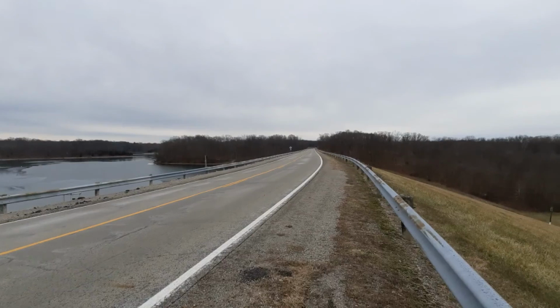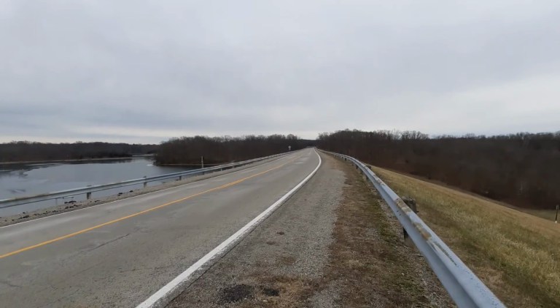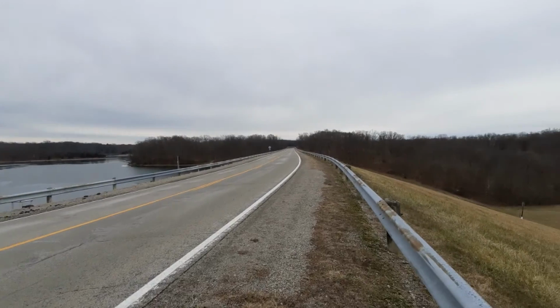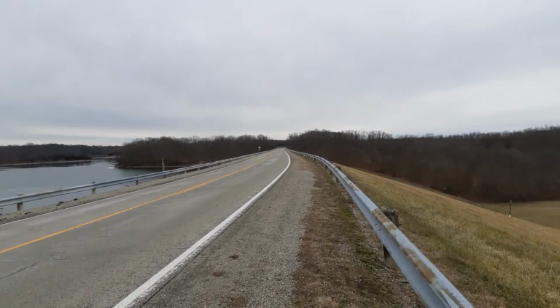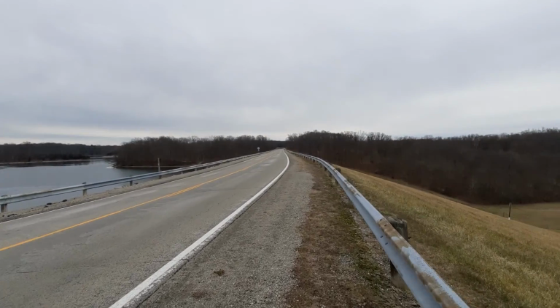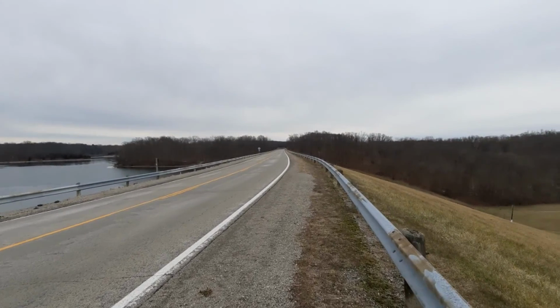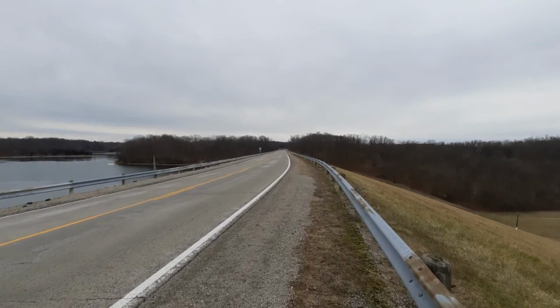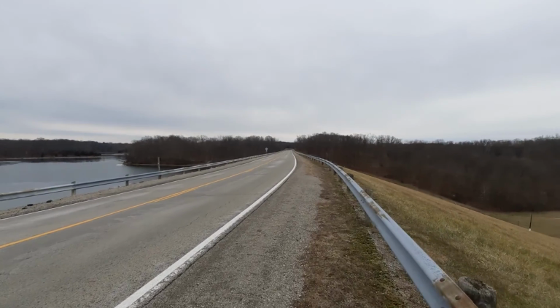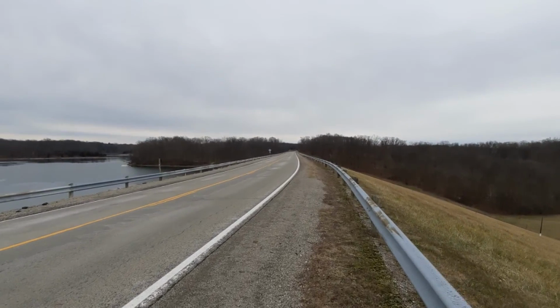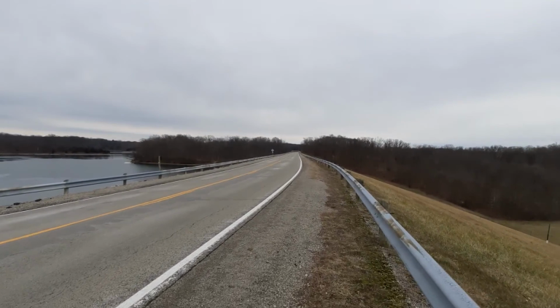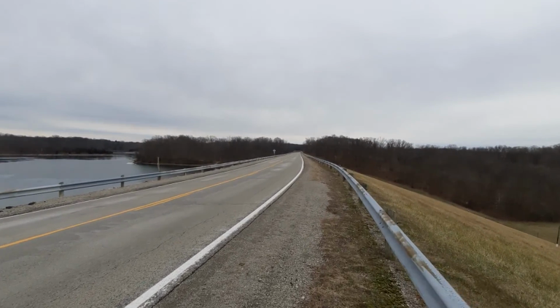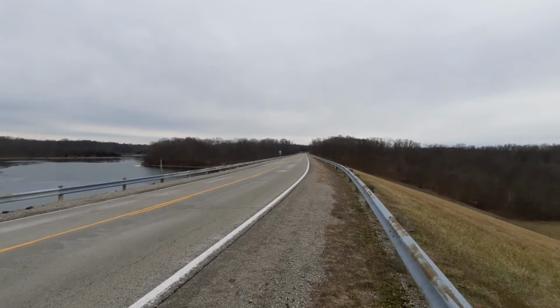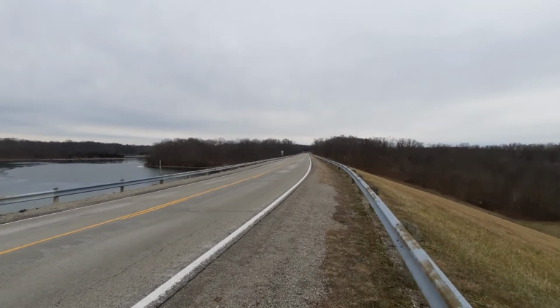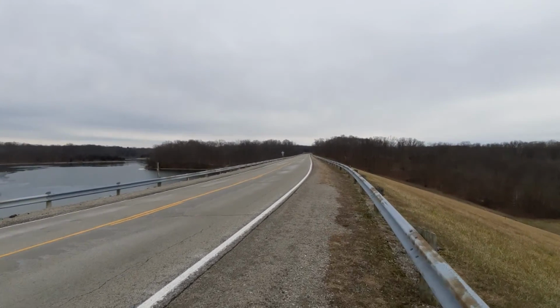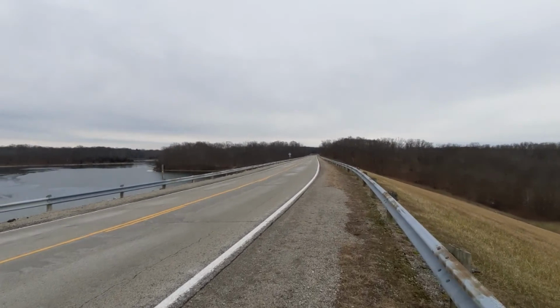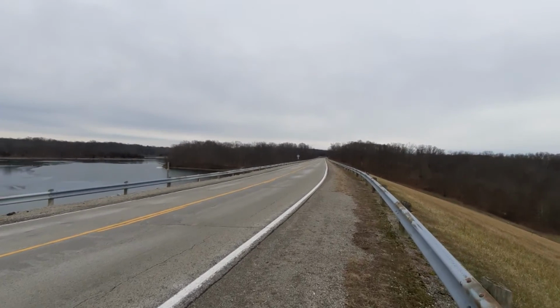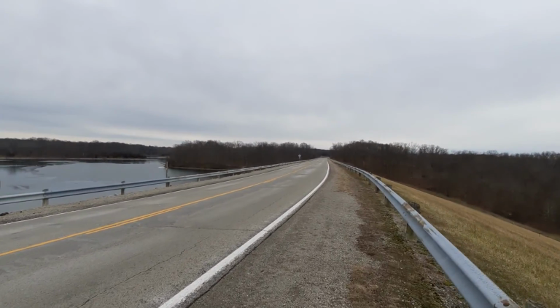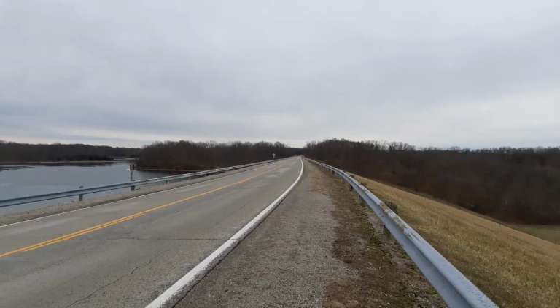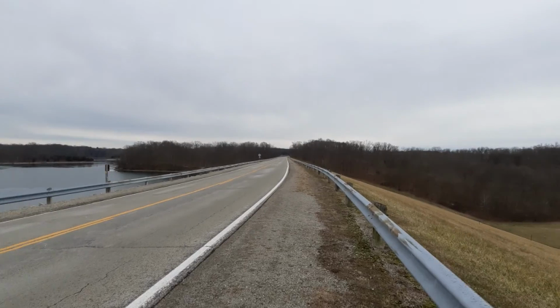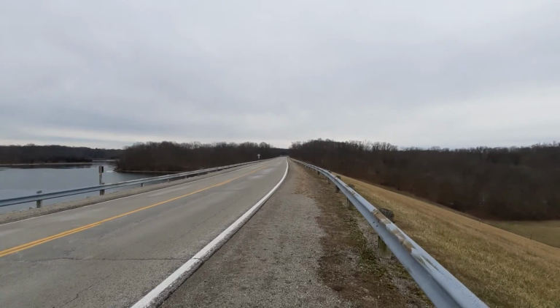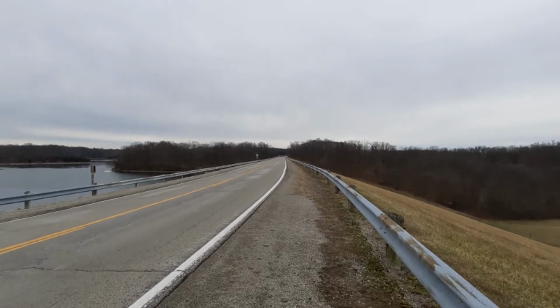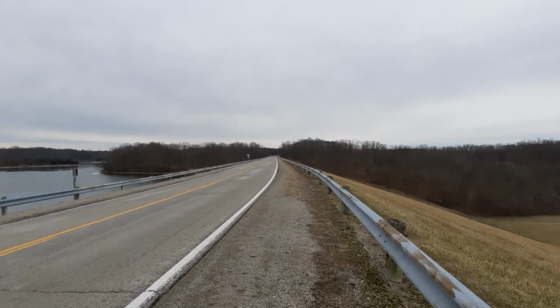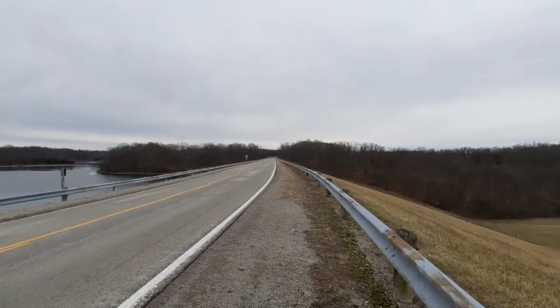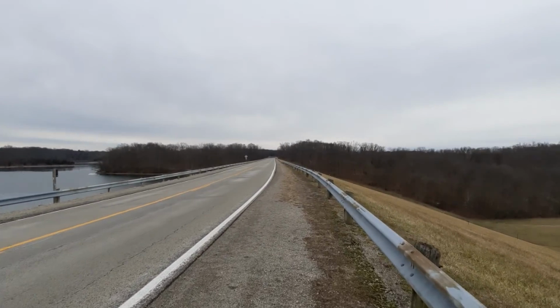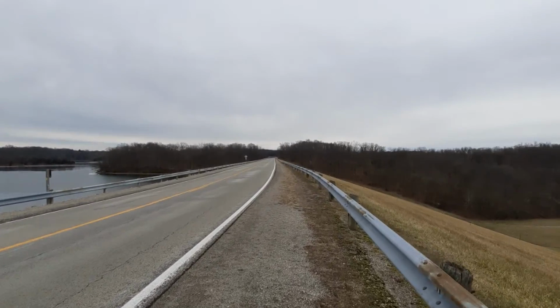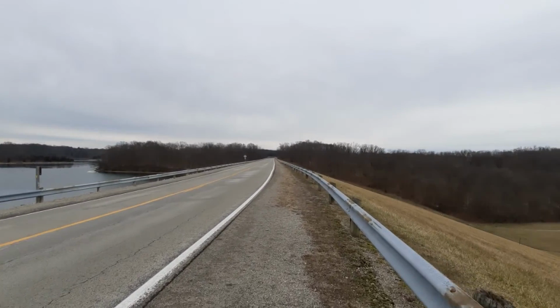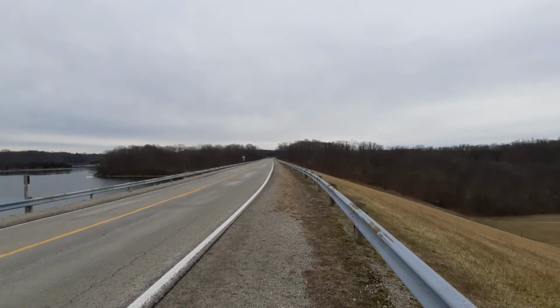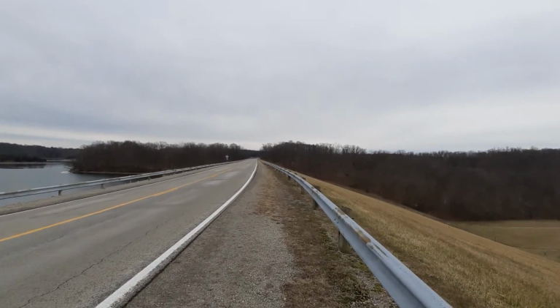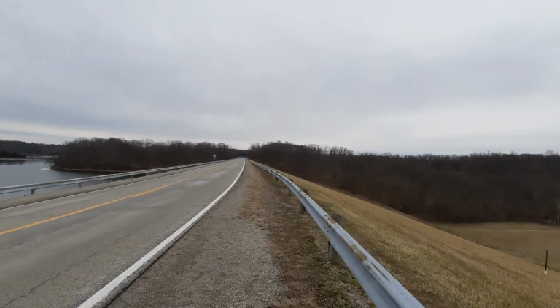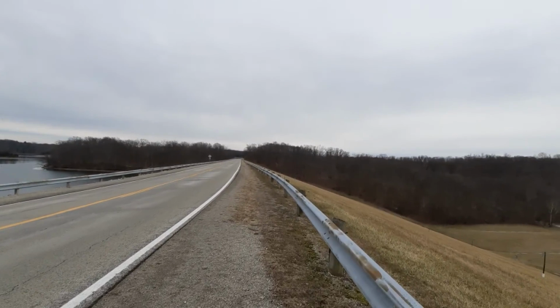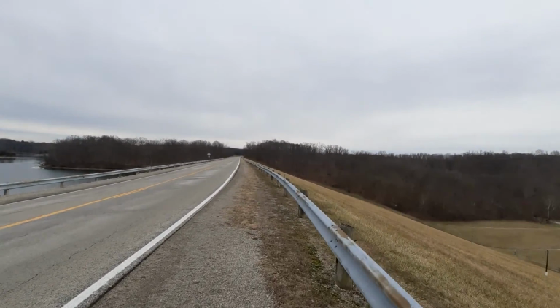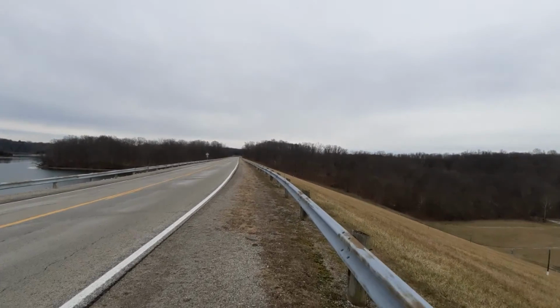Howdy, mates. Good afternoon. Here's my fourth and last video log for today. I am near the end.